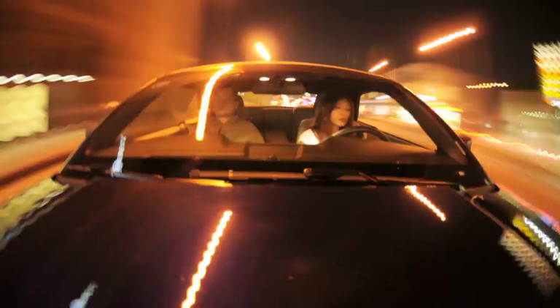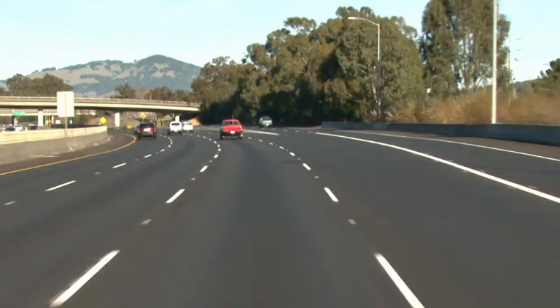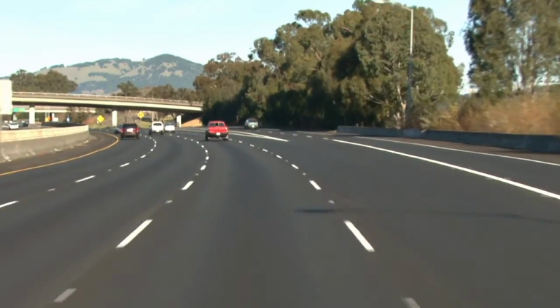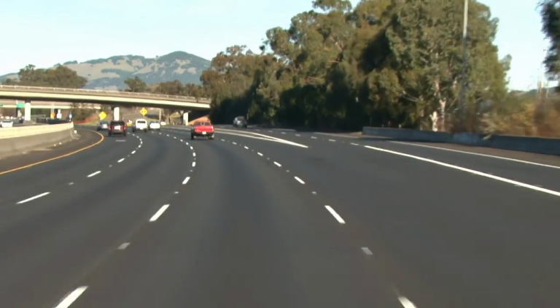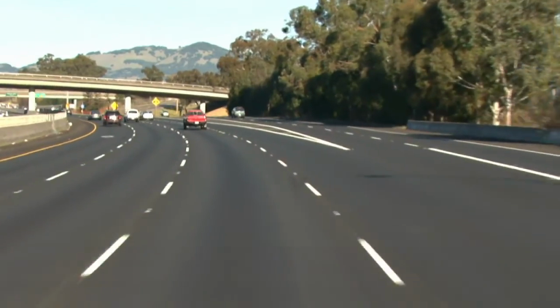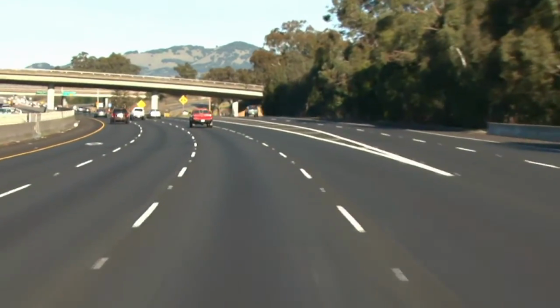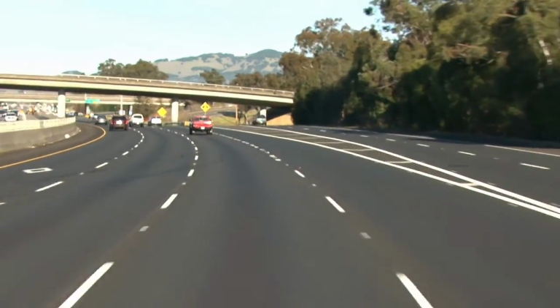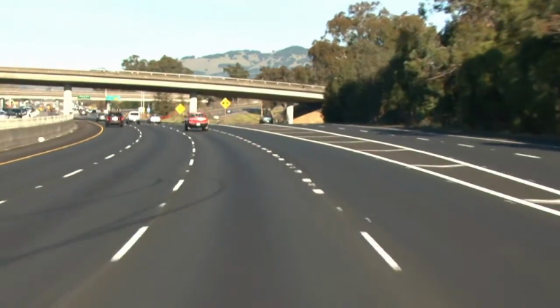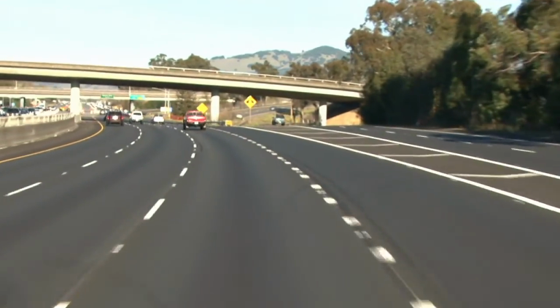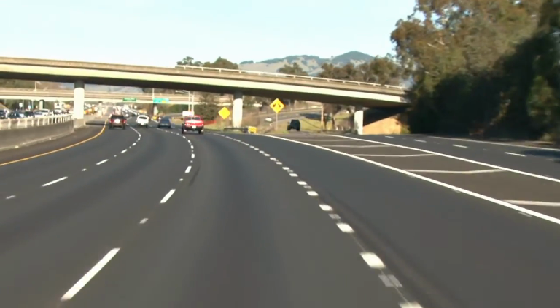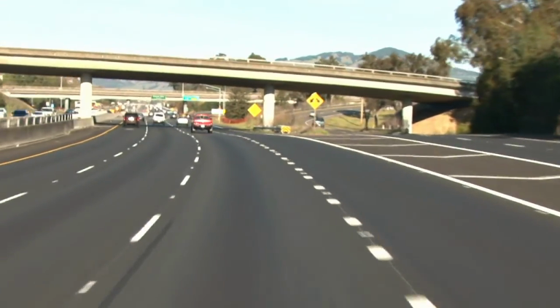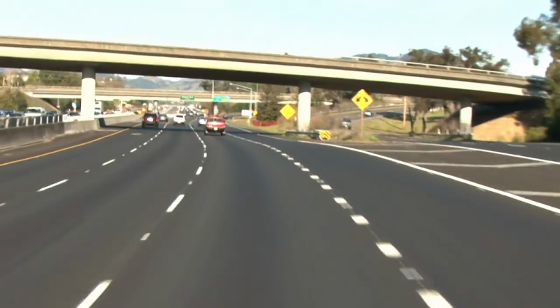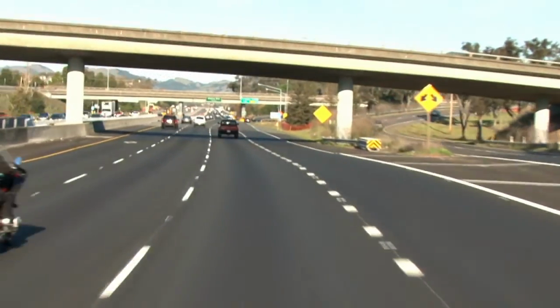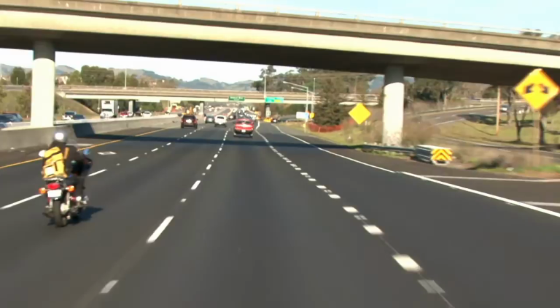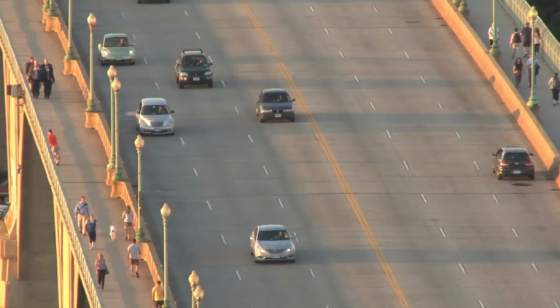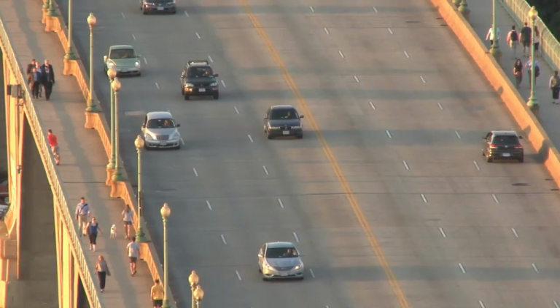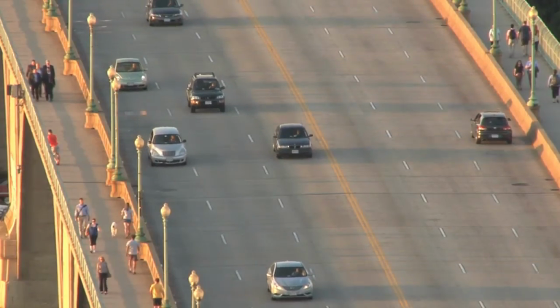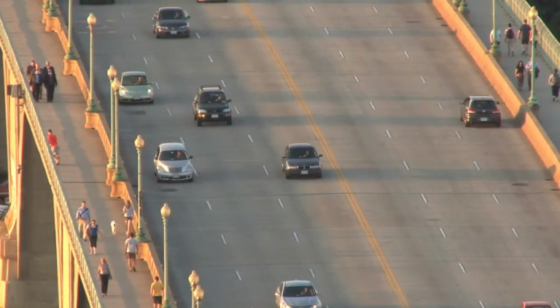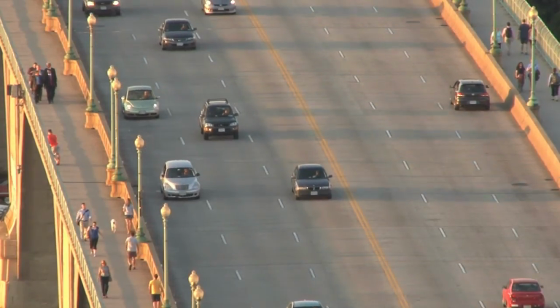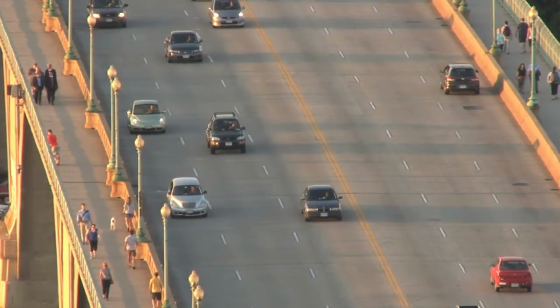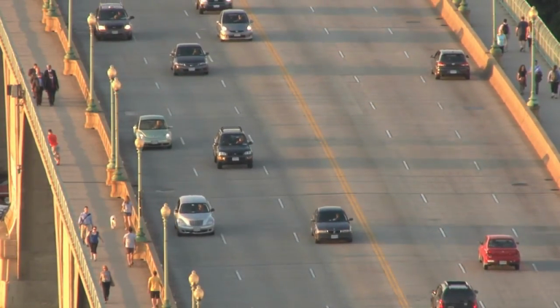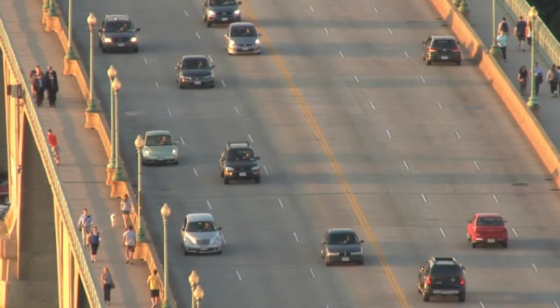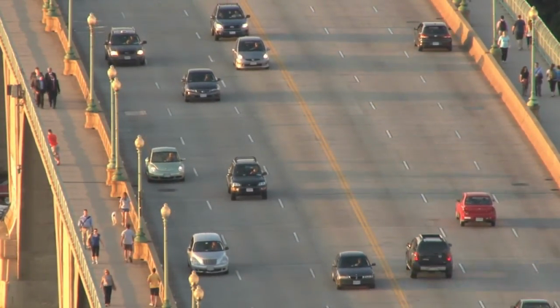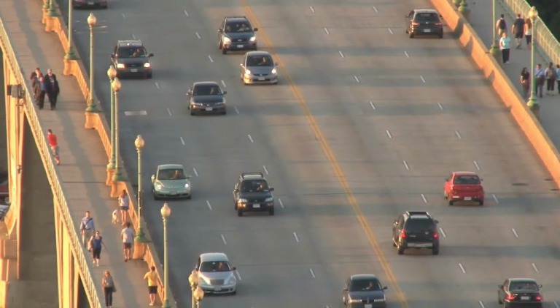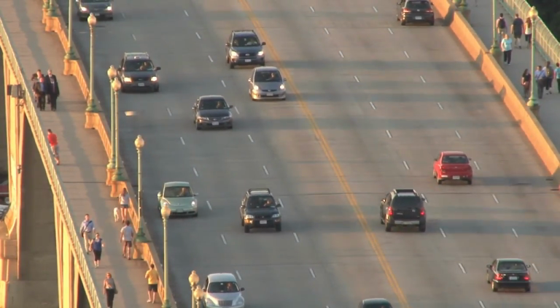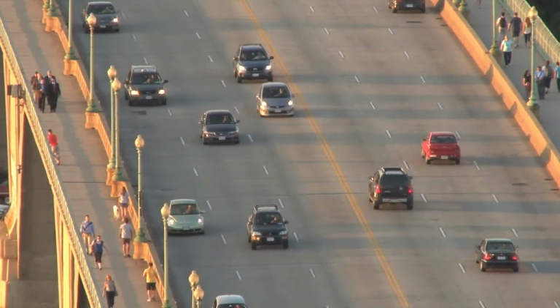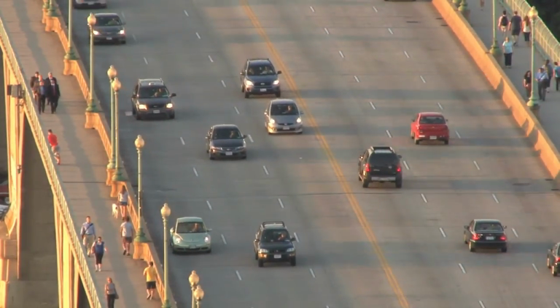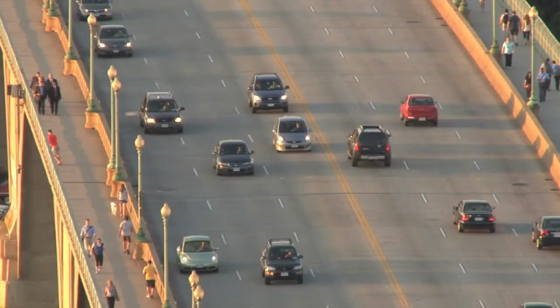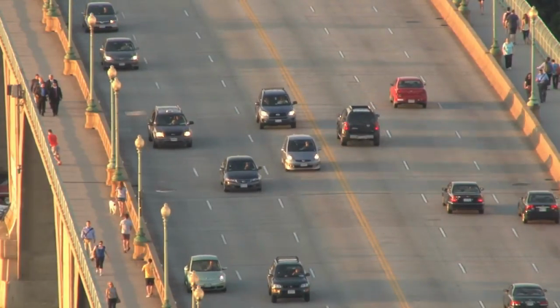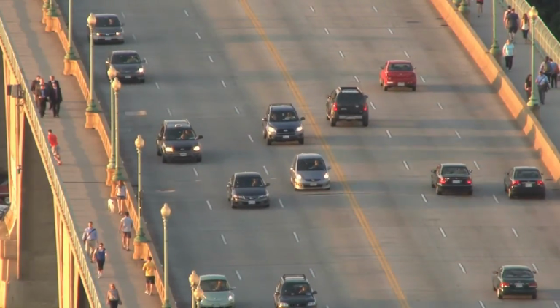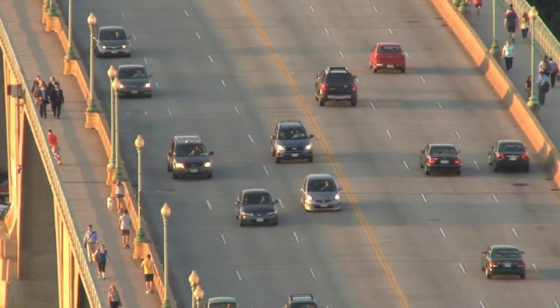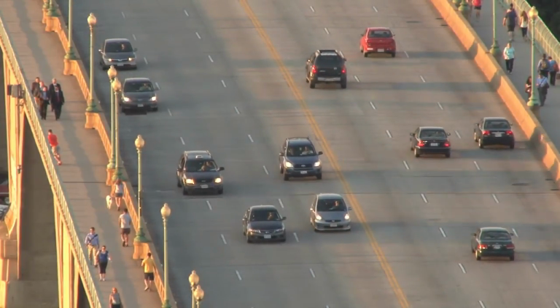Through every turn, over every highway mile, drivers will appreciate the LE Sport's purposeful blend of advanced technical performance and deliberate passenger comfort — a true benchmark in summer maximum performance tires.